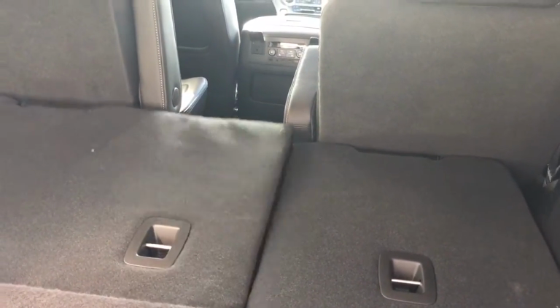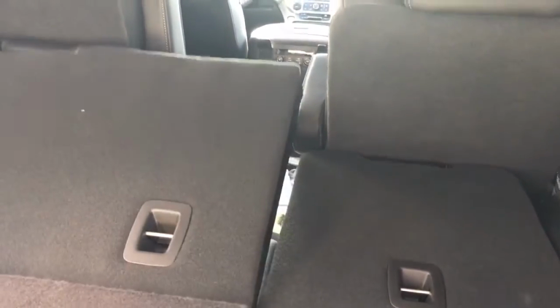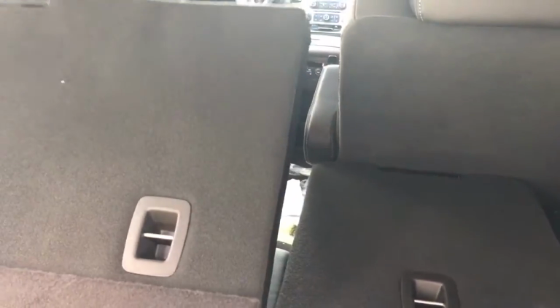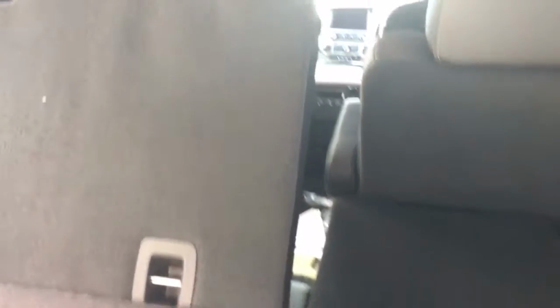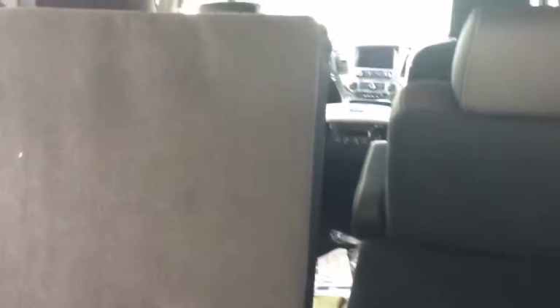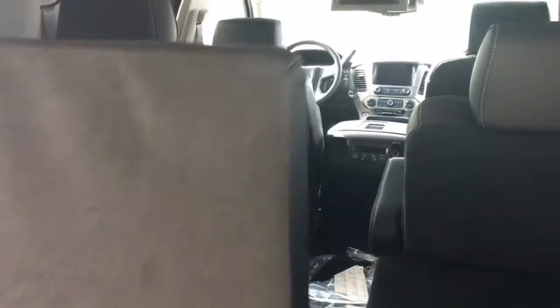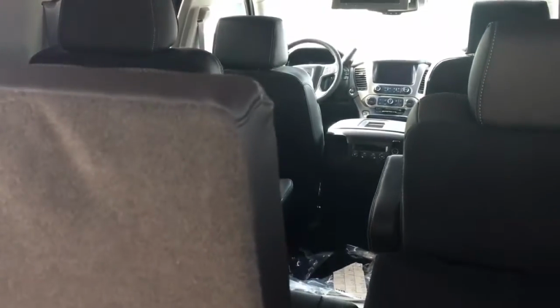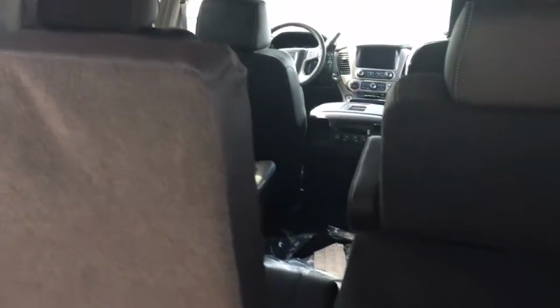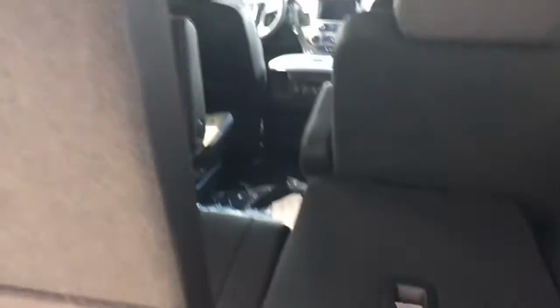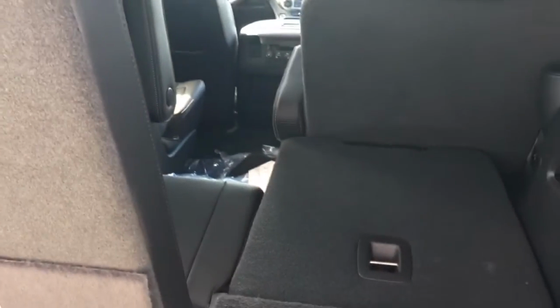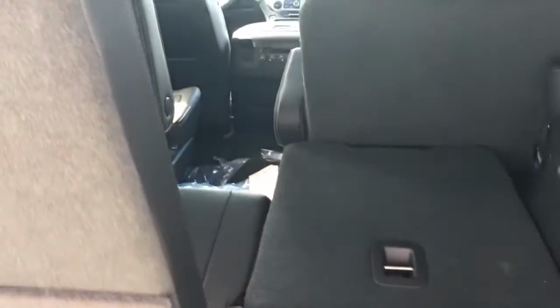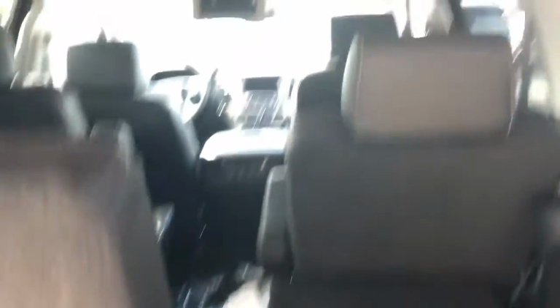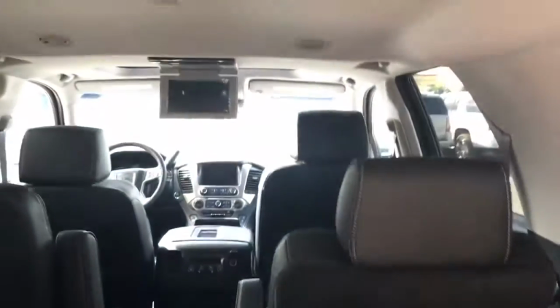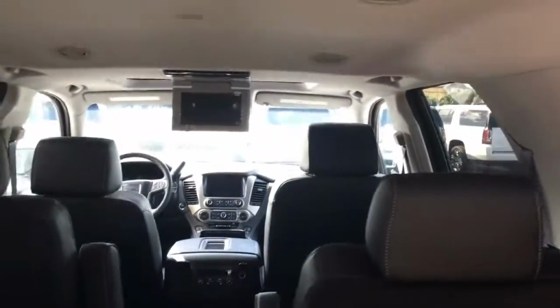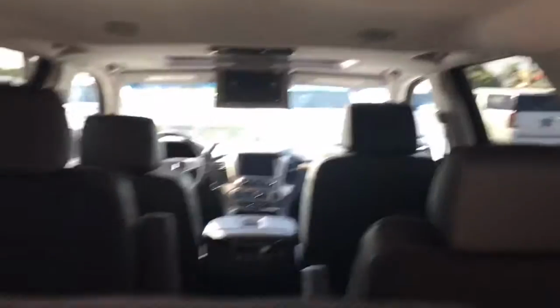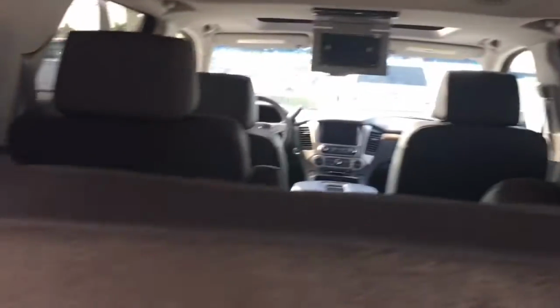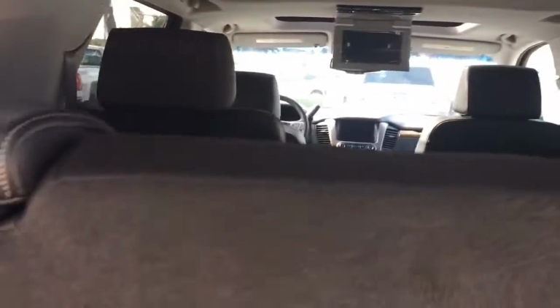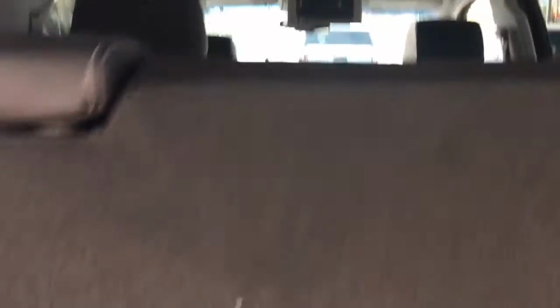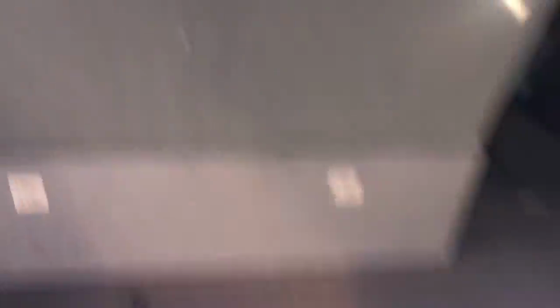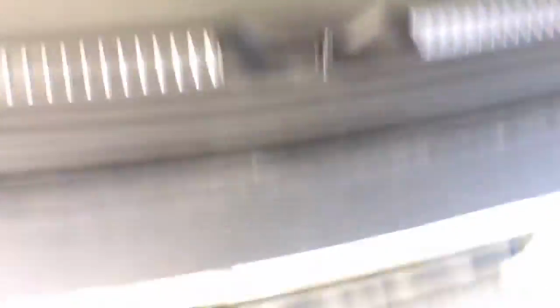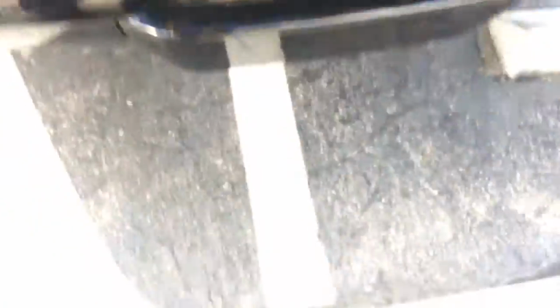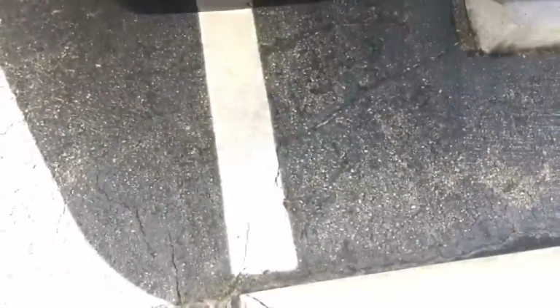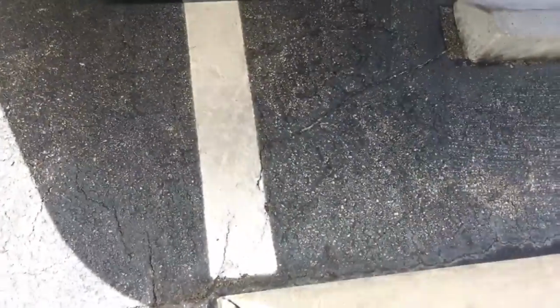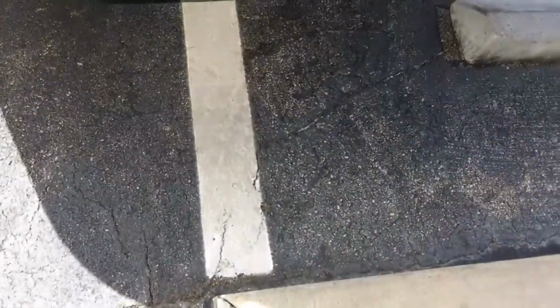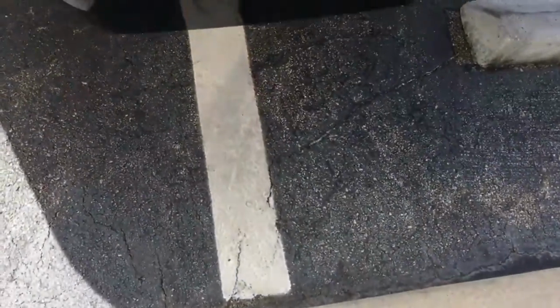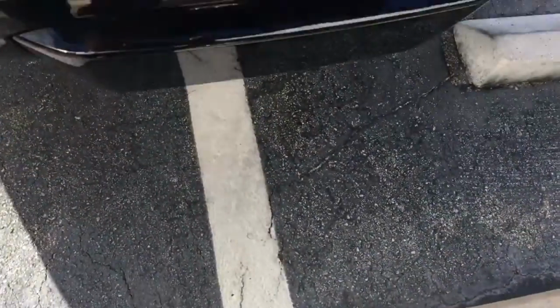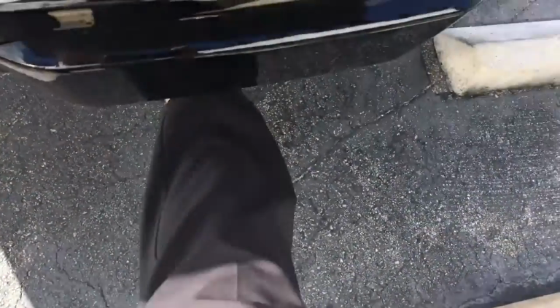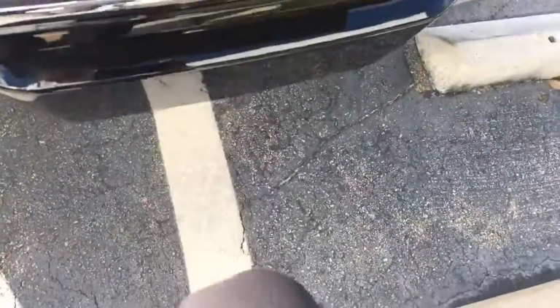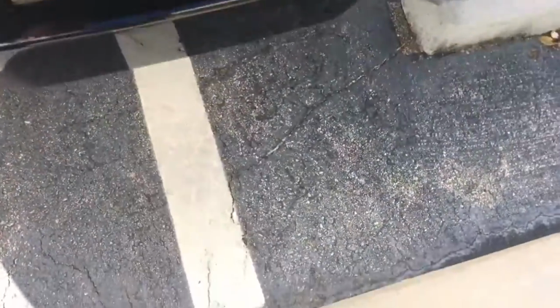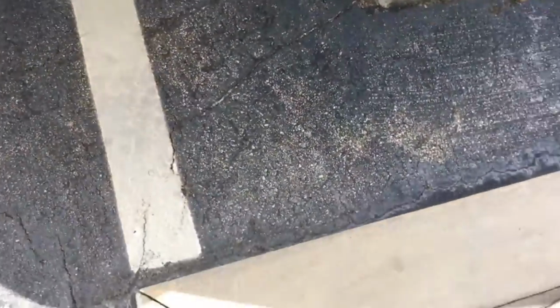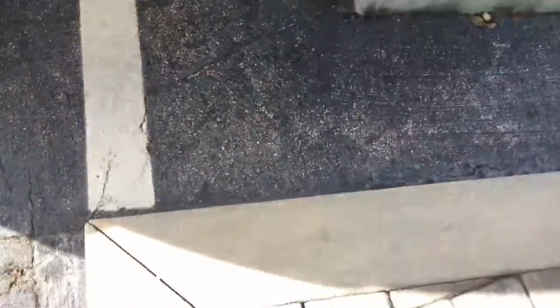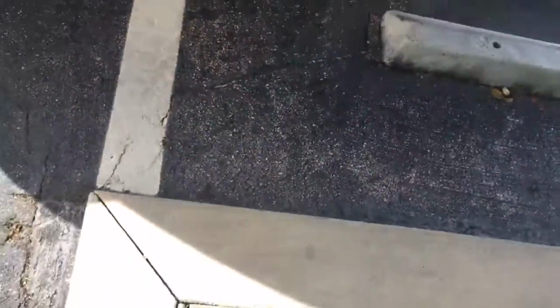These seats are electronic for the third row, along with a DVD player. You can also just use your foot with the key fob in your pocket to close the rear hatch.